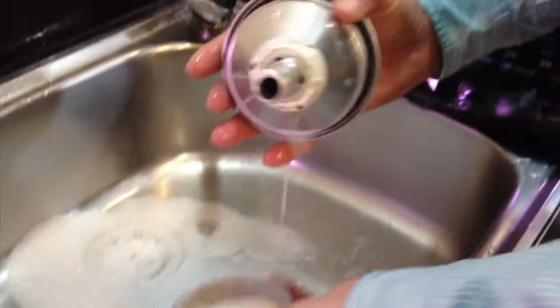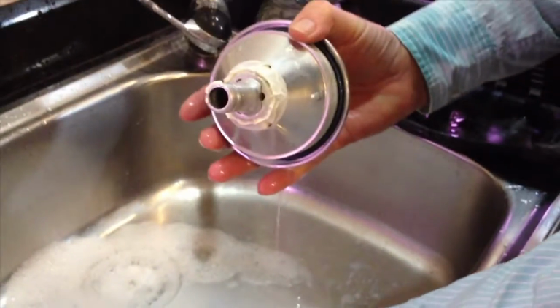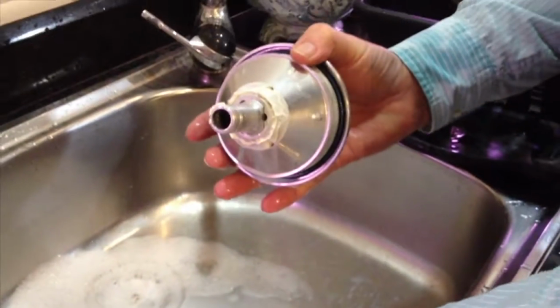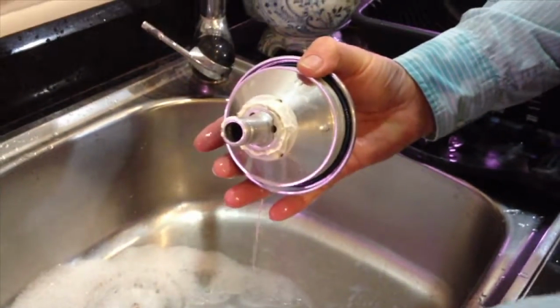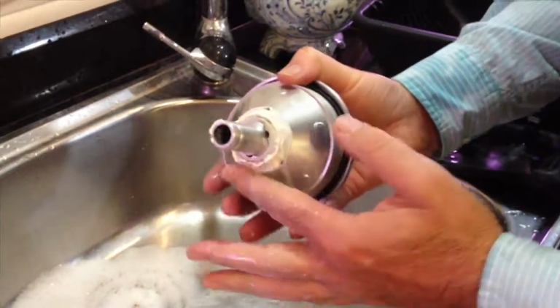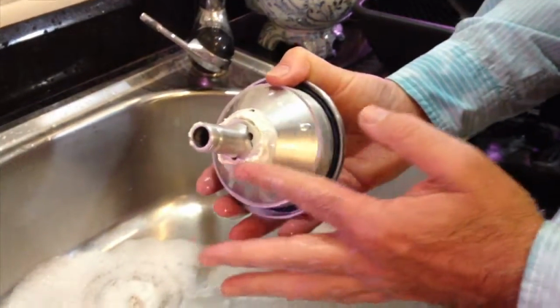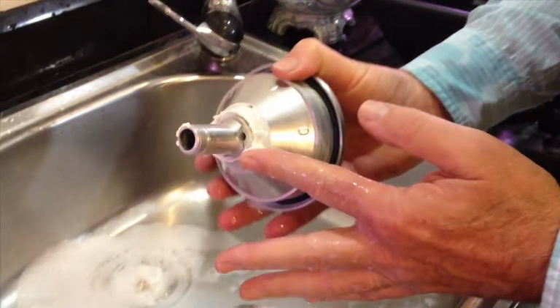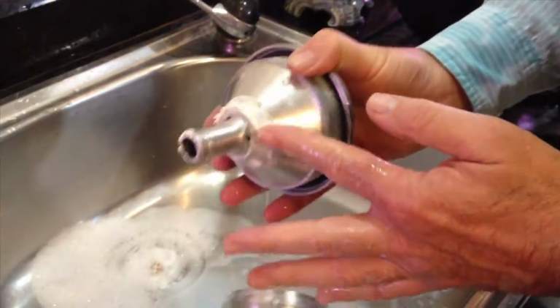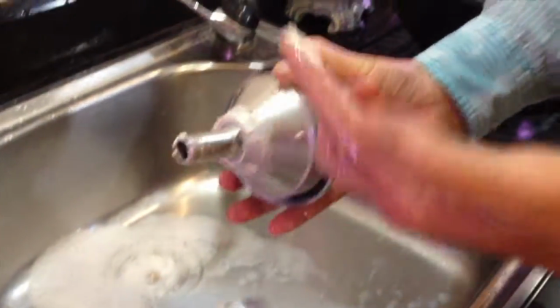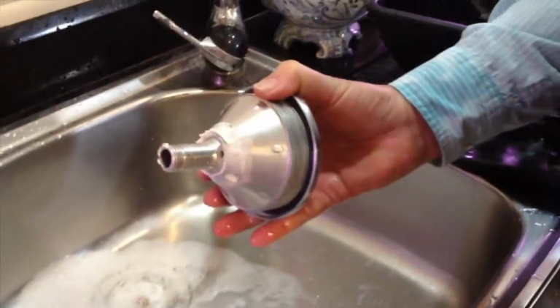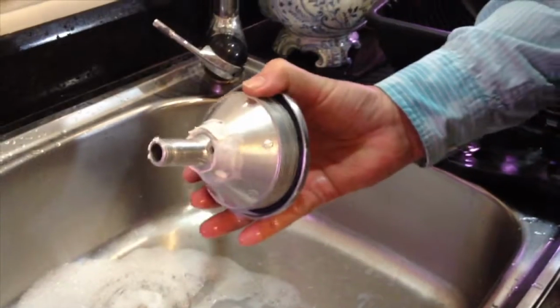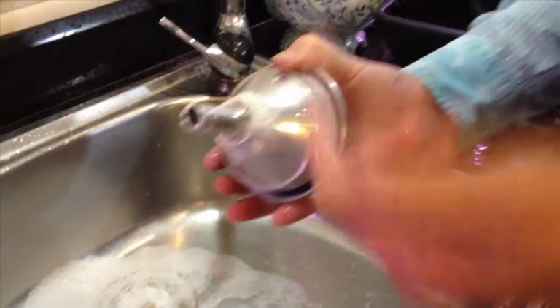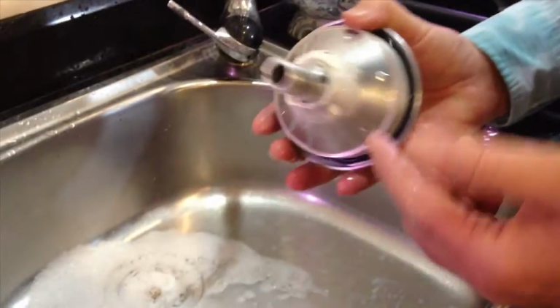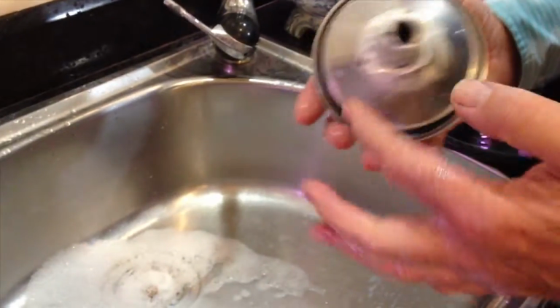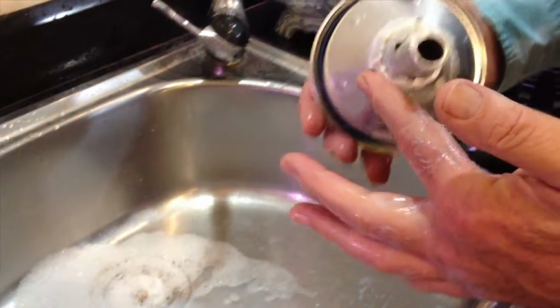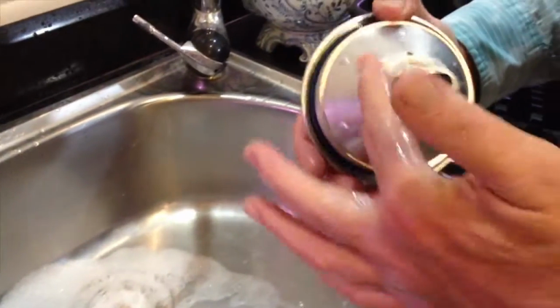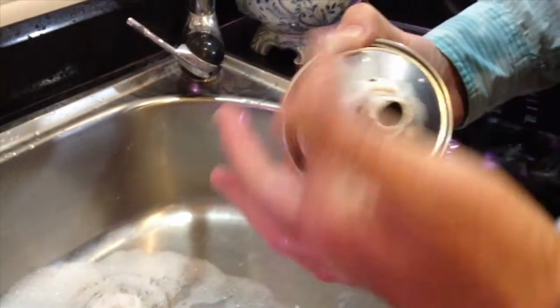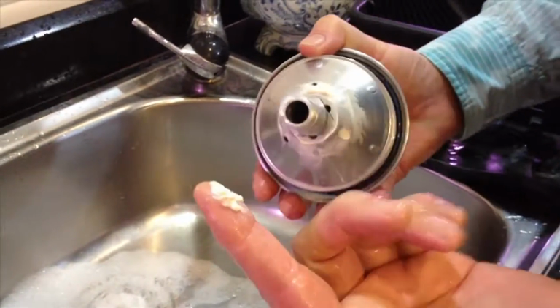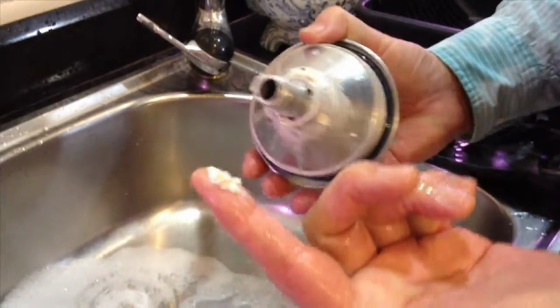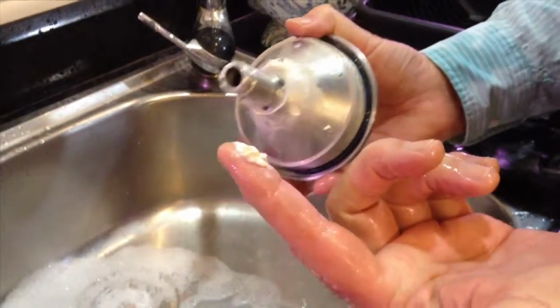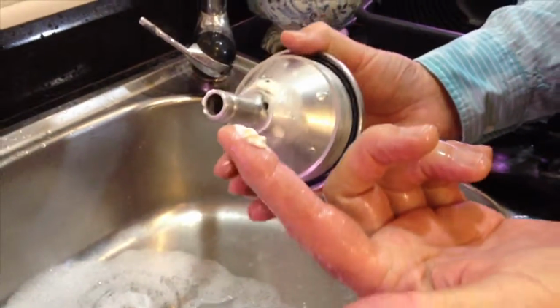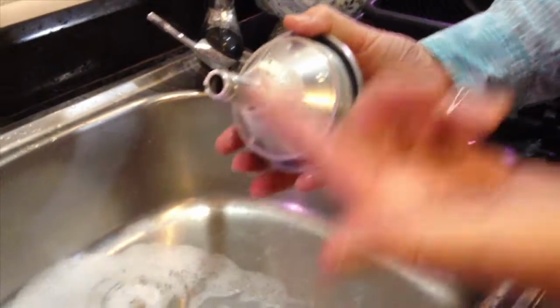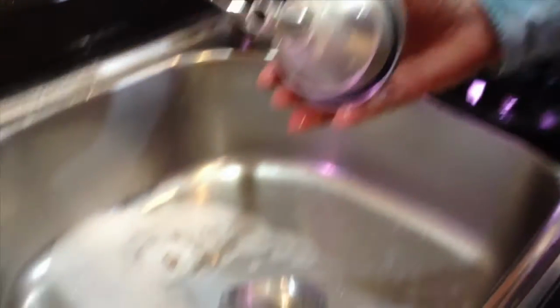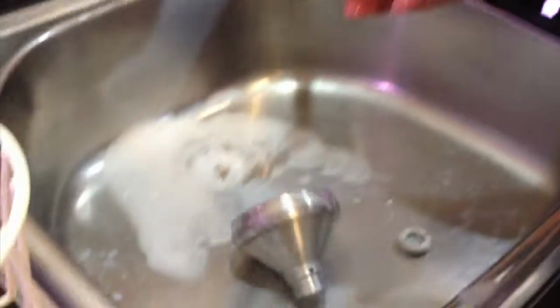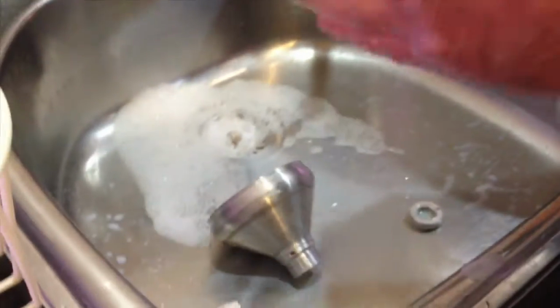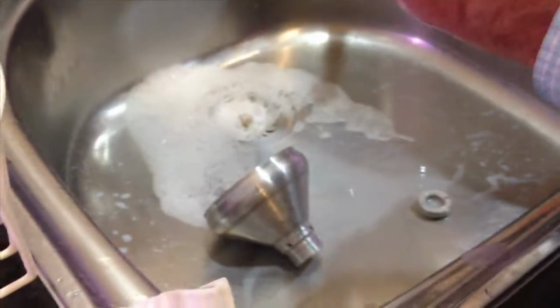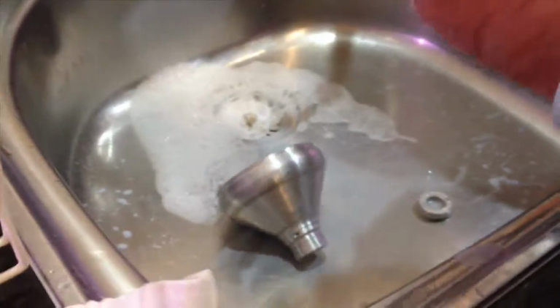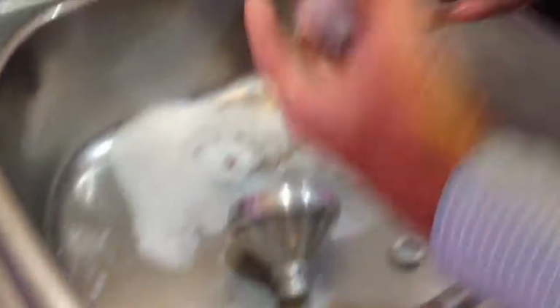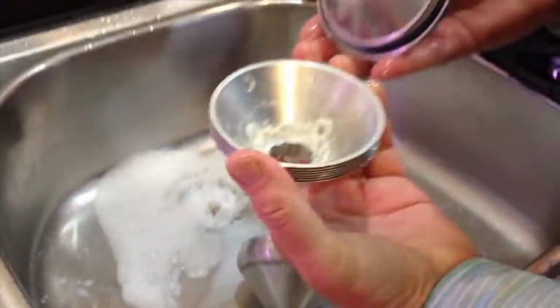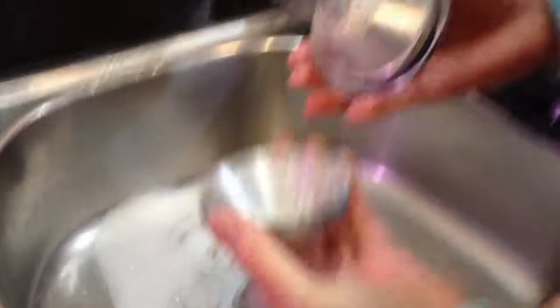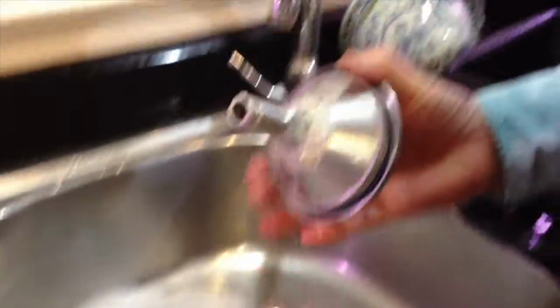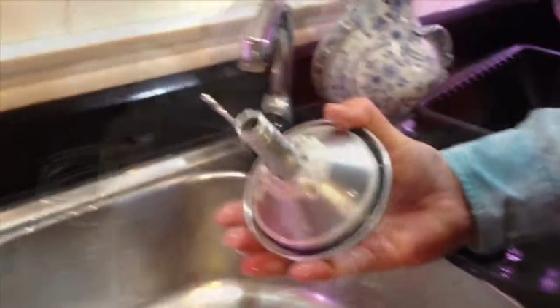One thing you'll find is that you can really get hooked on having your own fresh yogurt and butter from the milk and cream. And once you do, you will not want to go back to buy milk at the store.